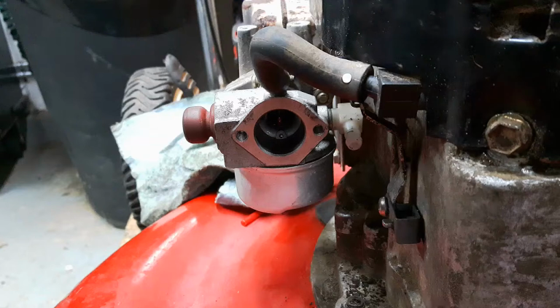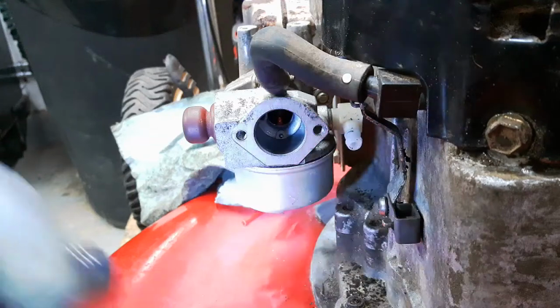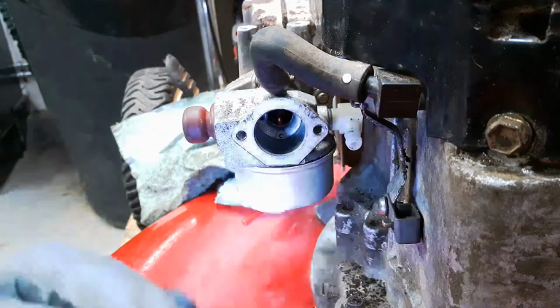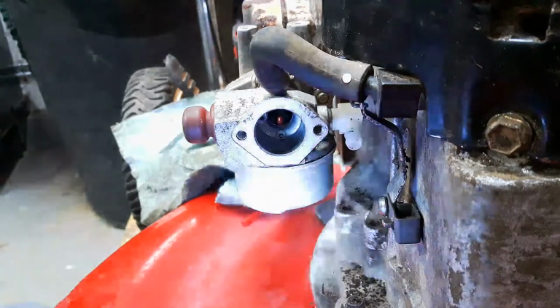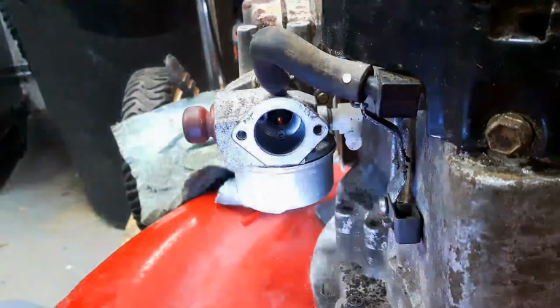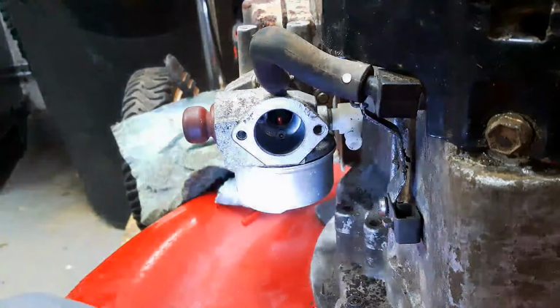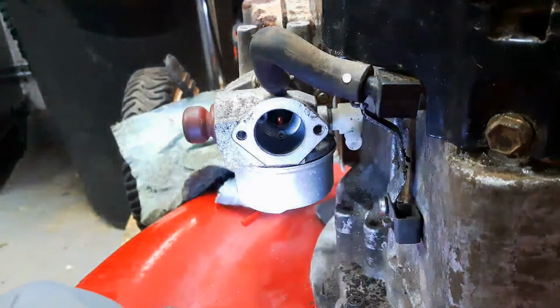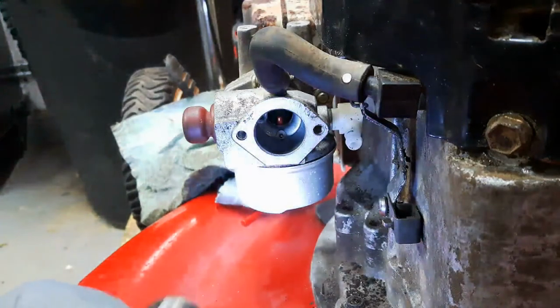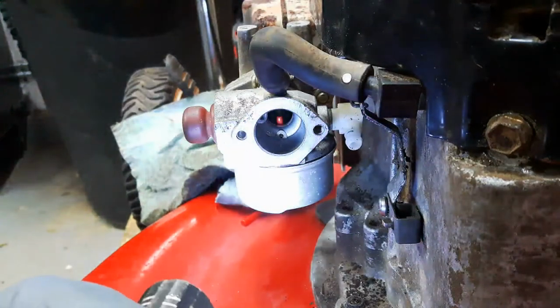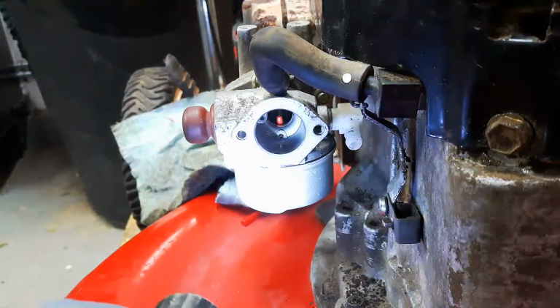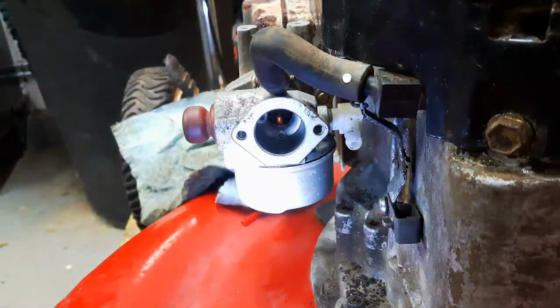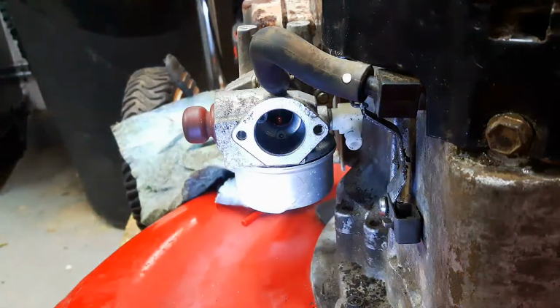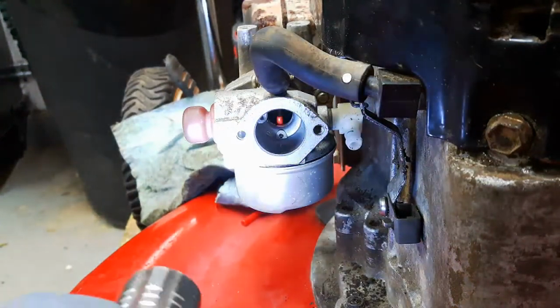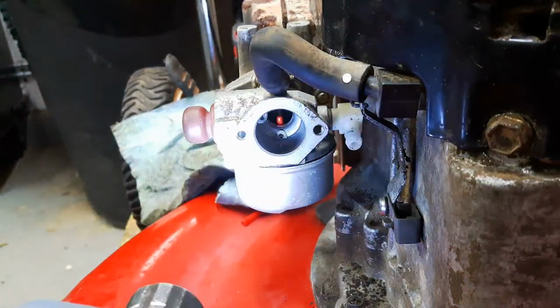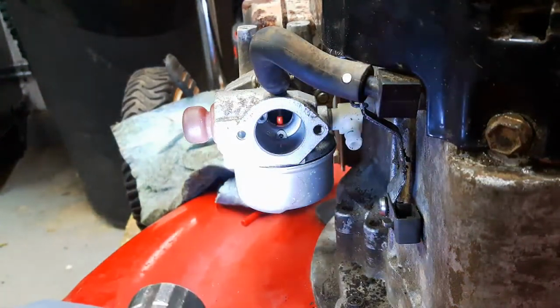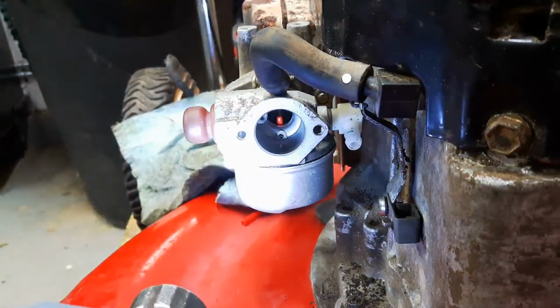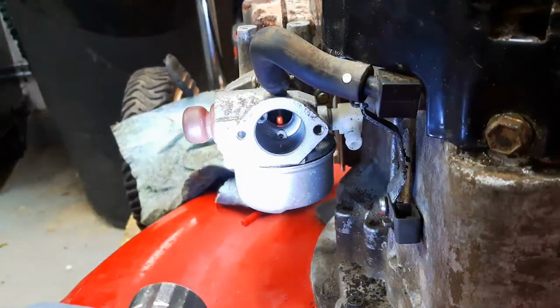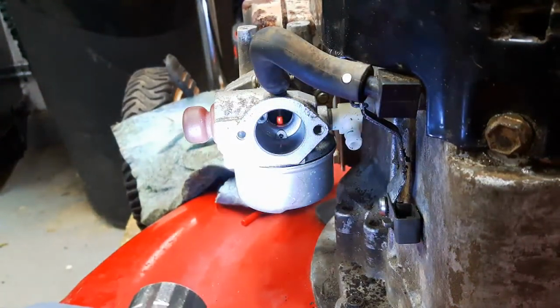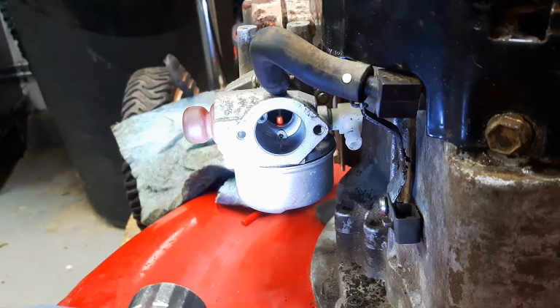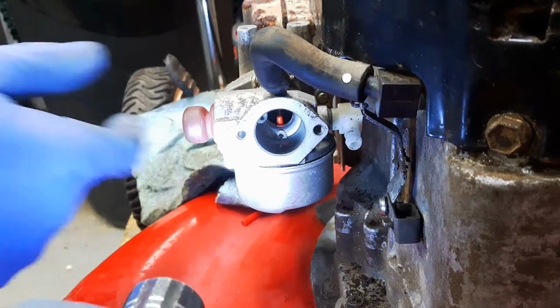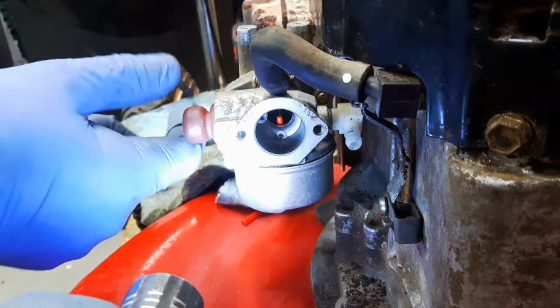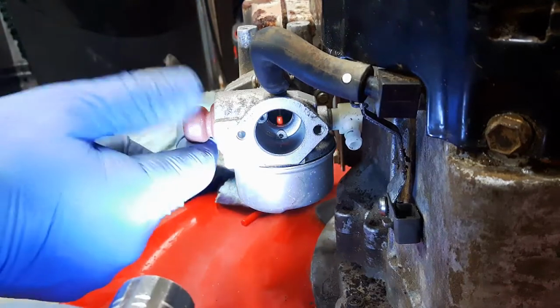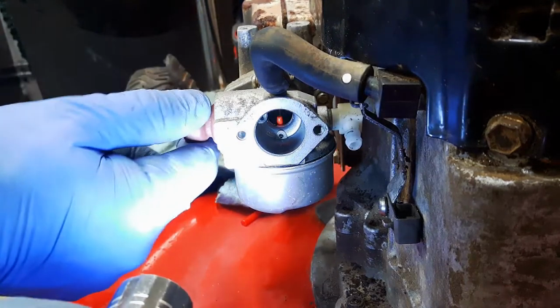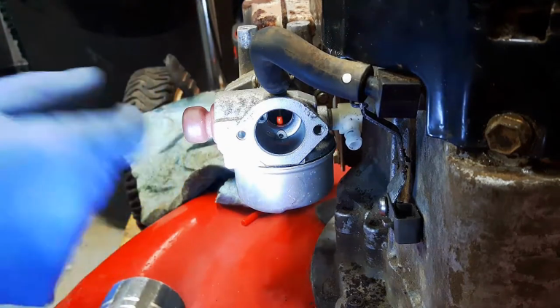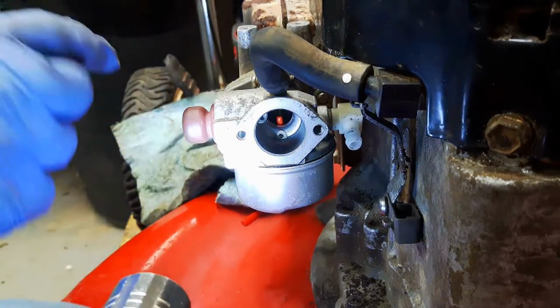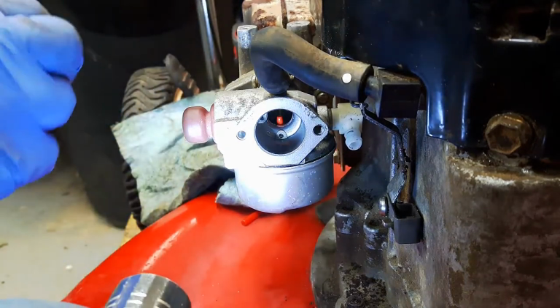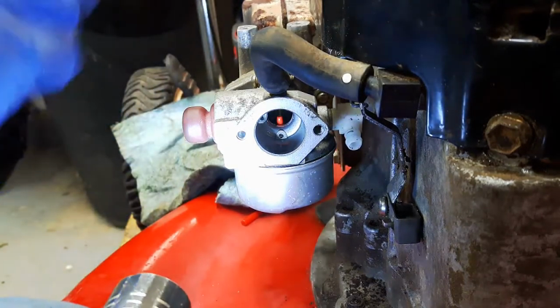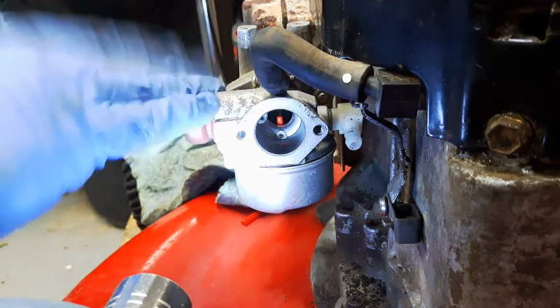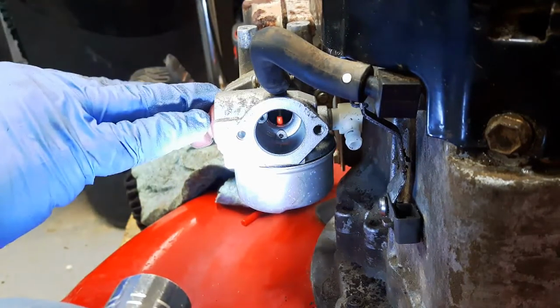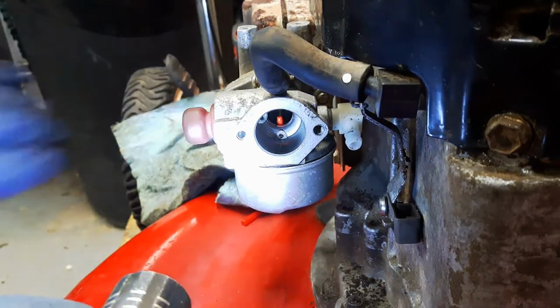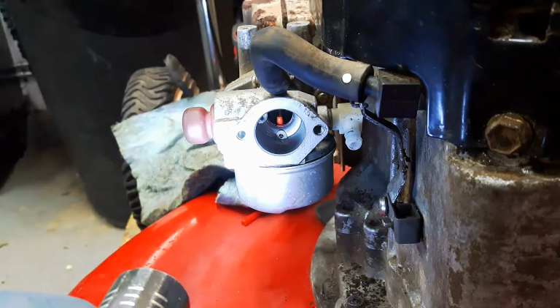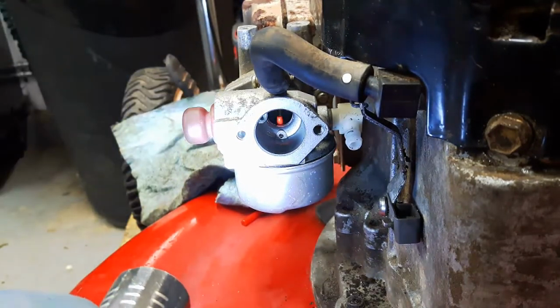How's it going today guys? Thanks for joining me in the garage. Today's quick tip is regarding the primer system on a Tecumseh lawnmower.